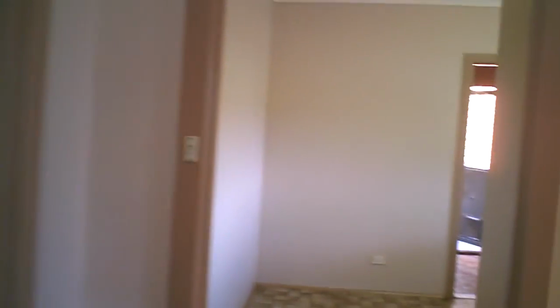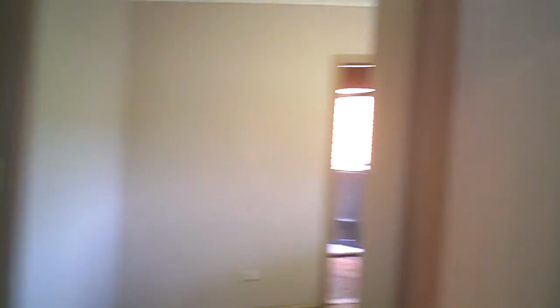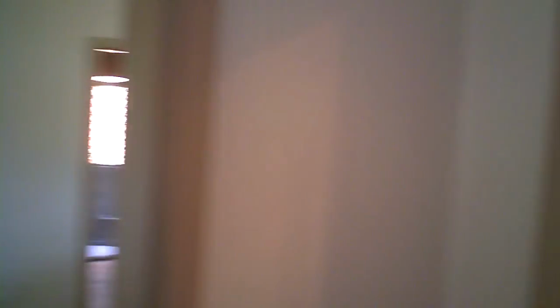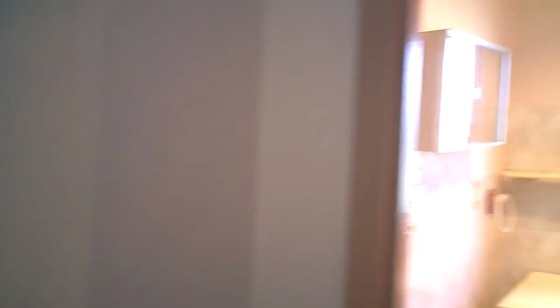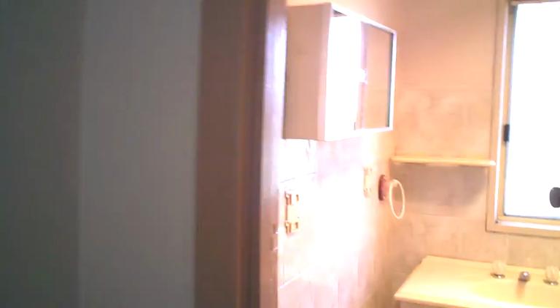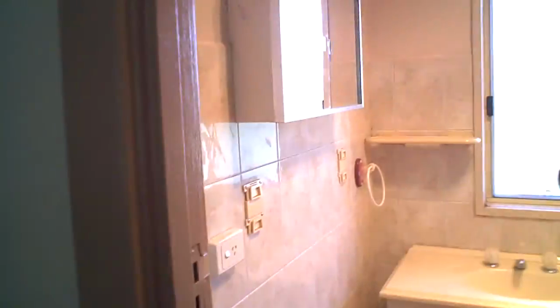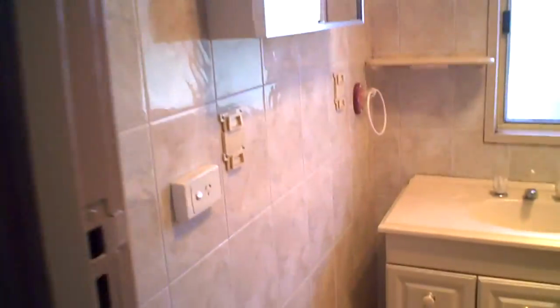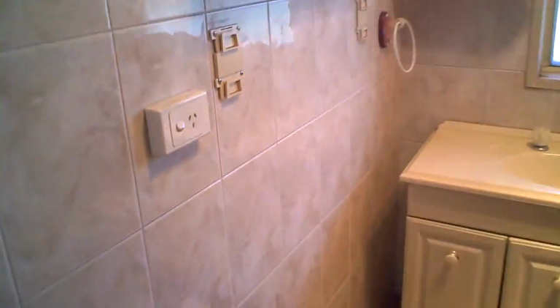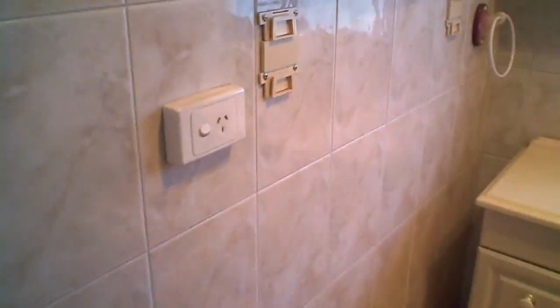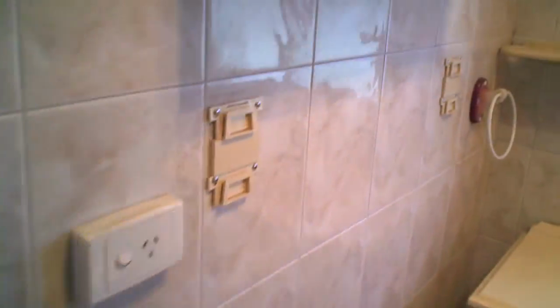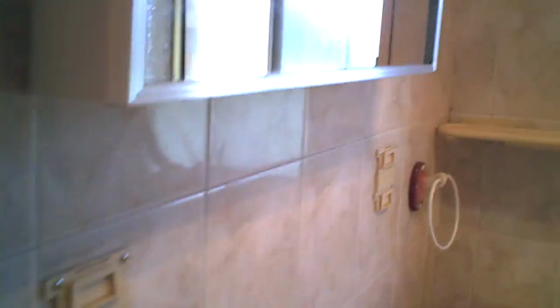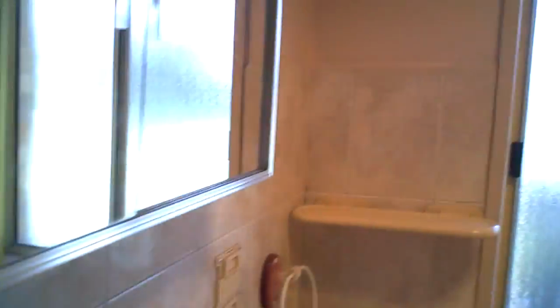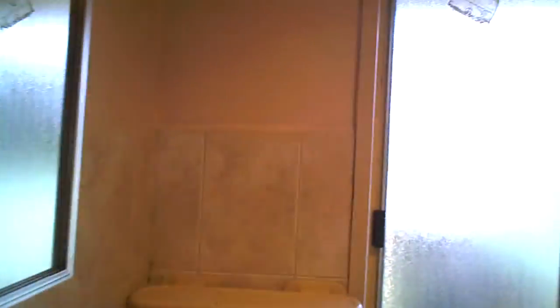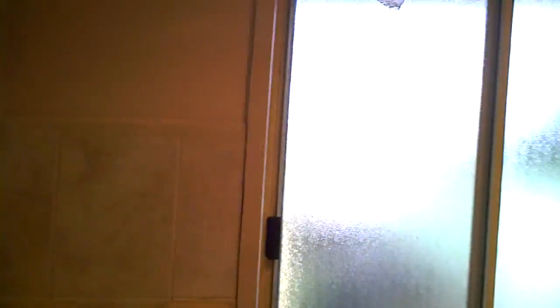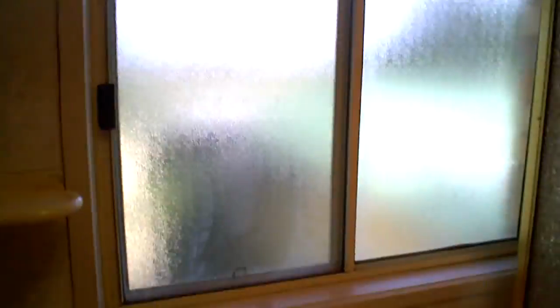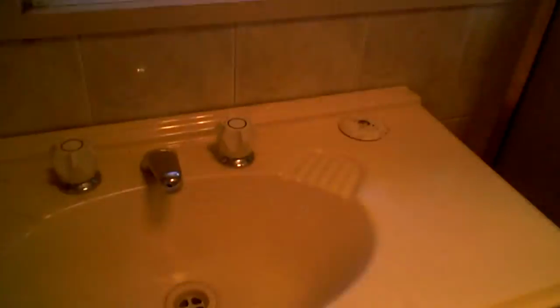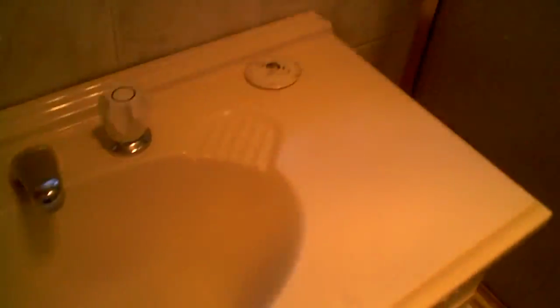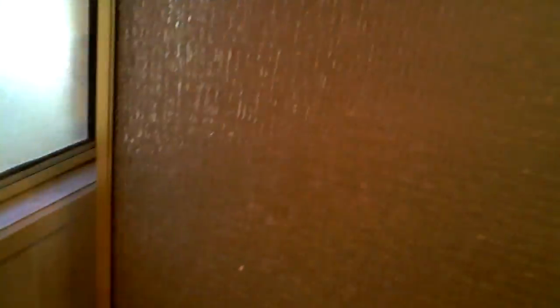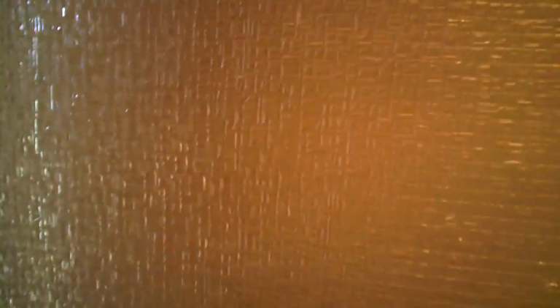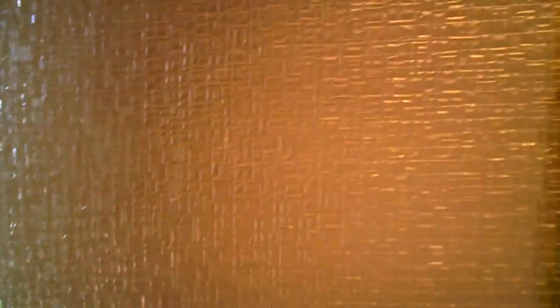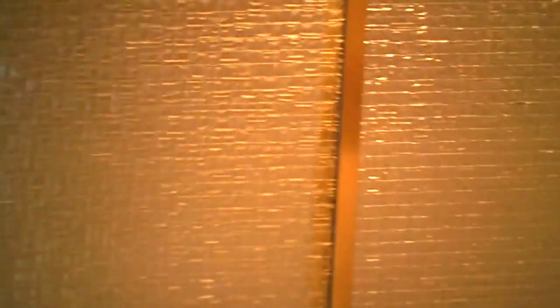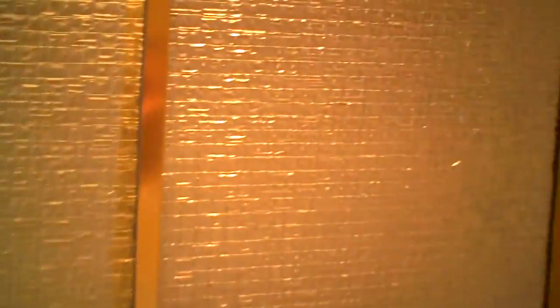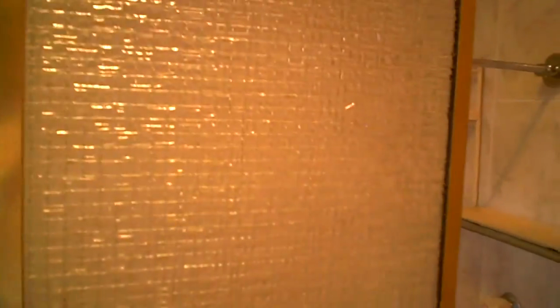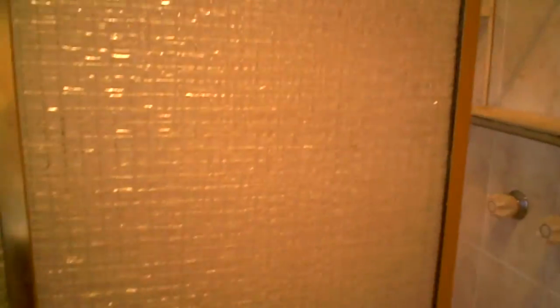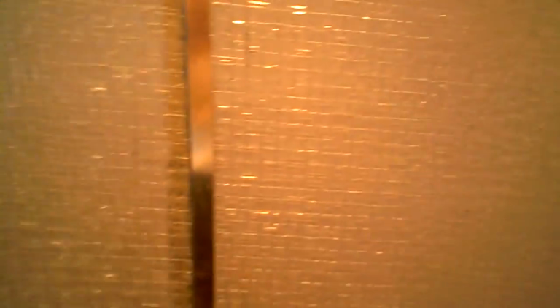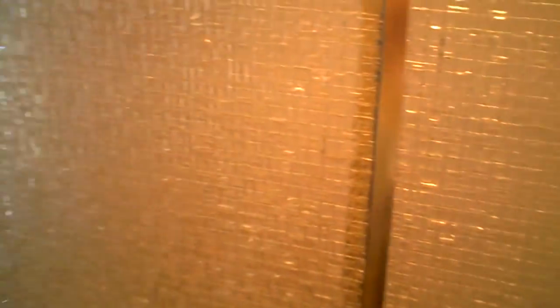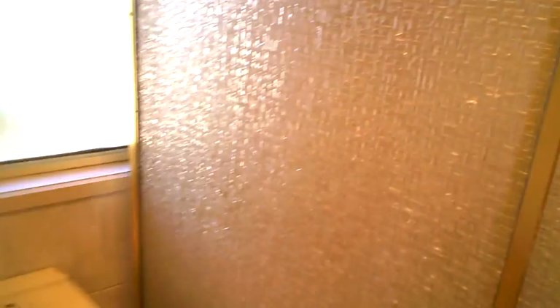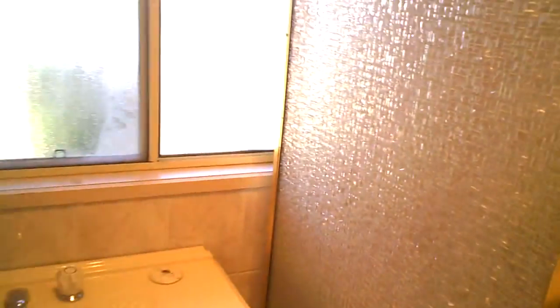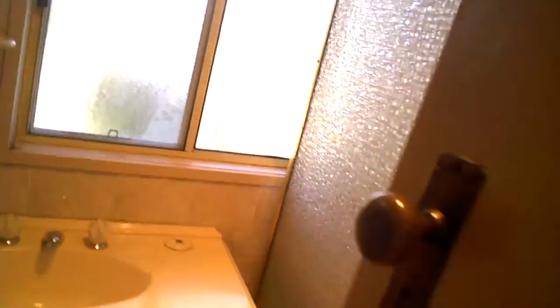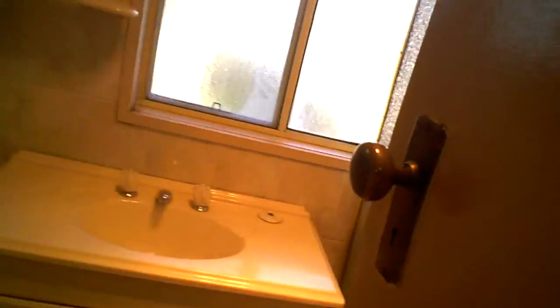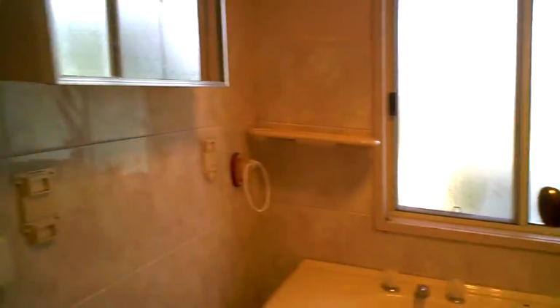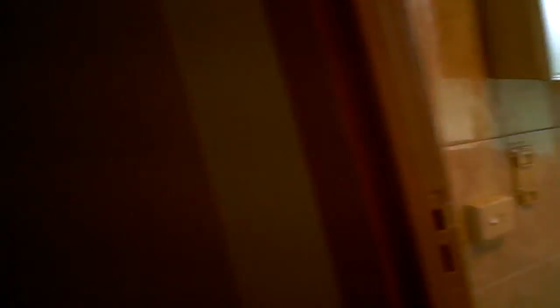Into the bathroom. It's nicely tiled as you can see from the walls here. Vanity units, shower over the bath — it's a bit hard to see but it's there. Plenty of room.